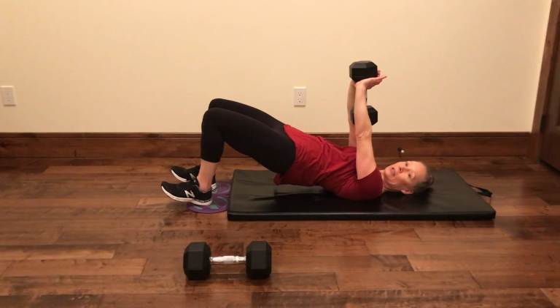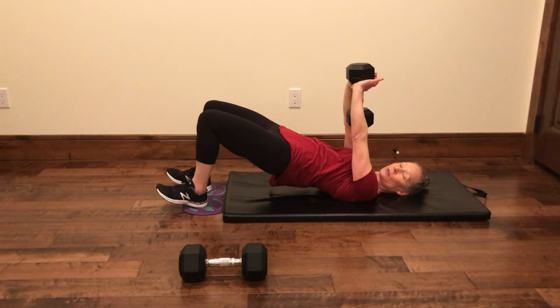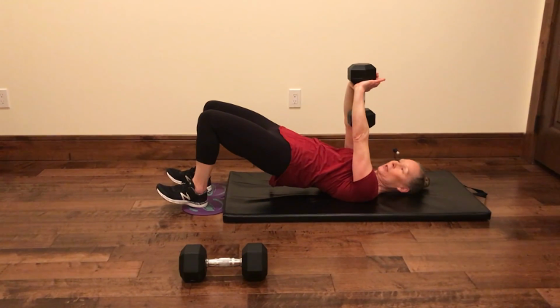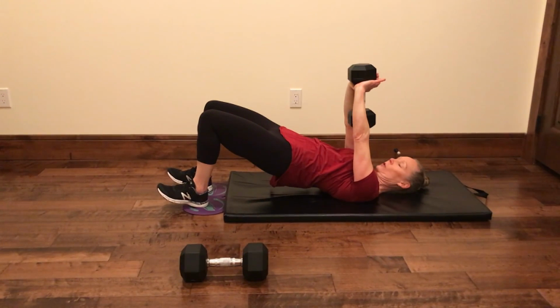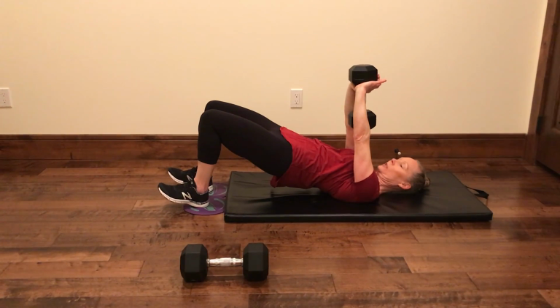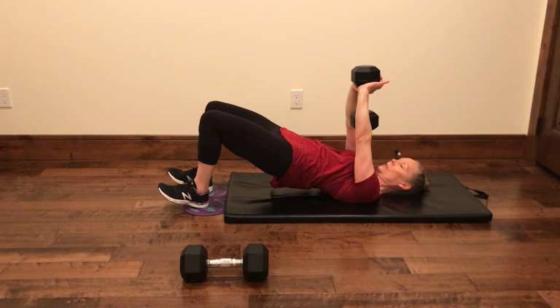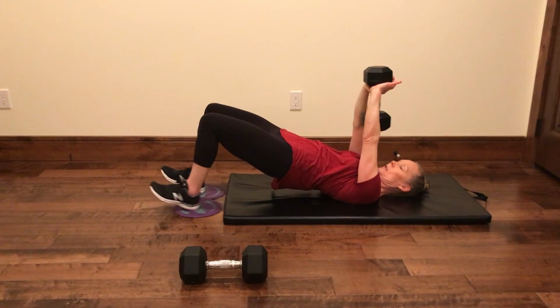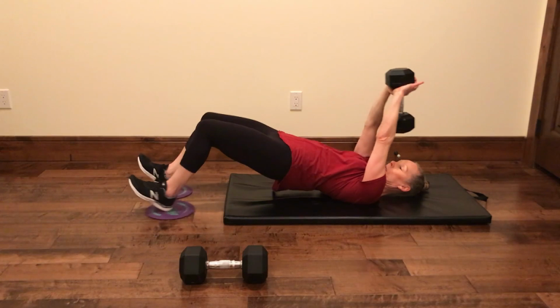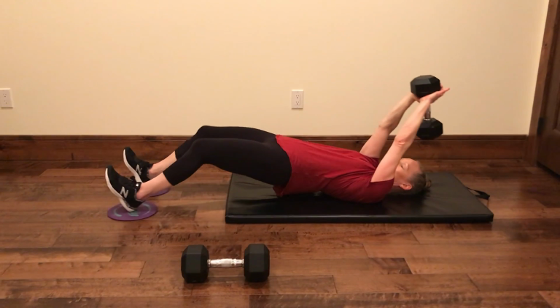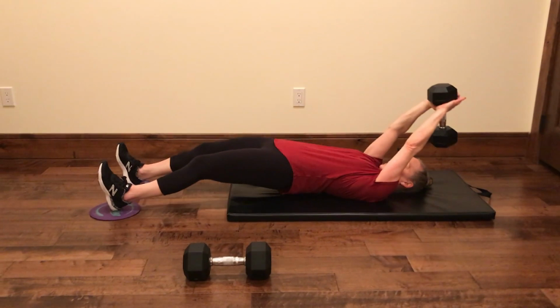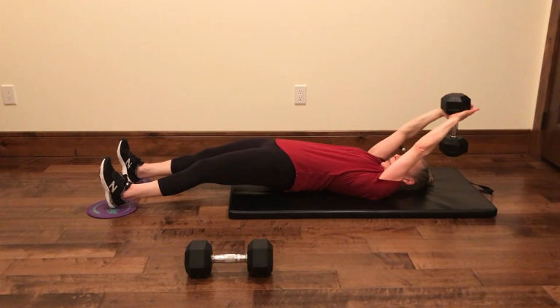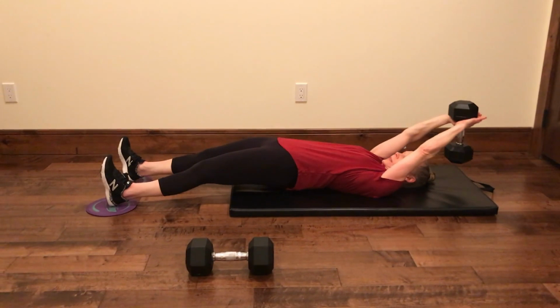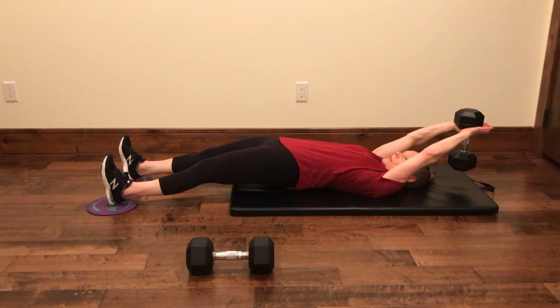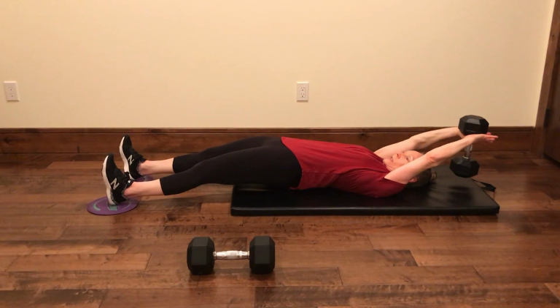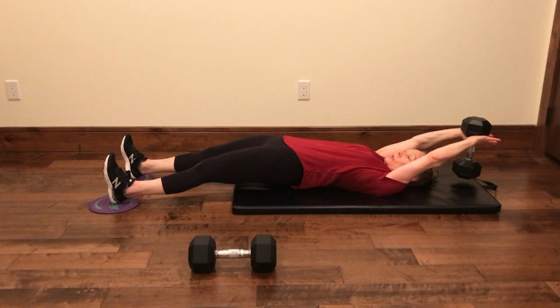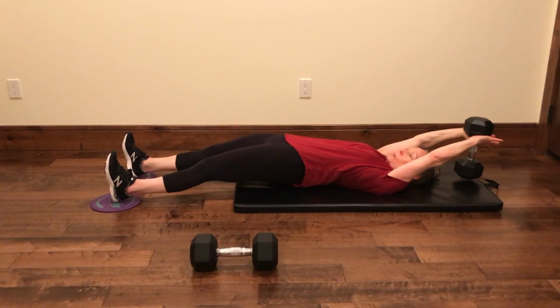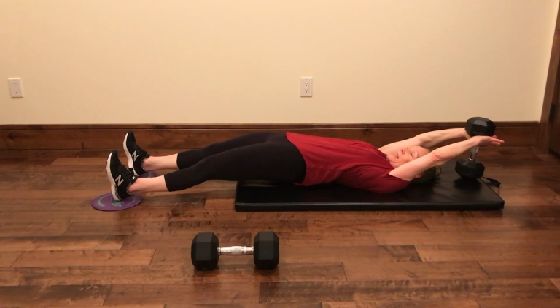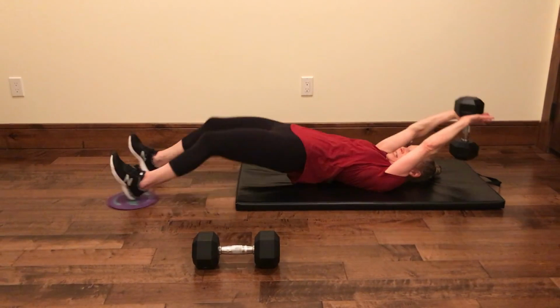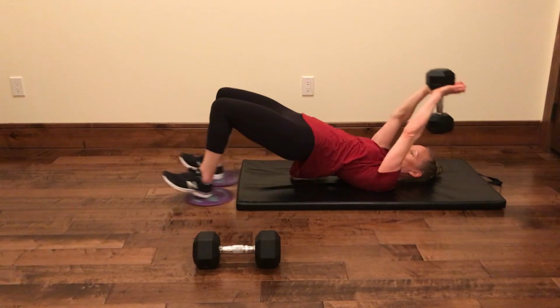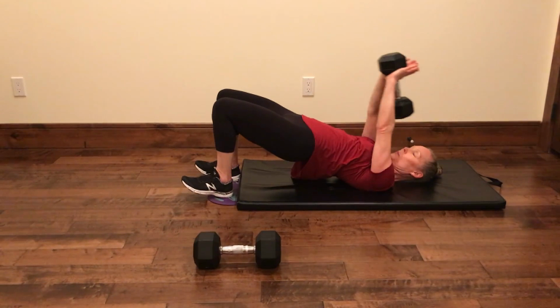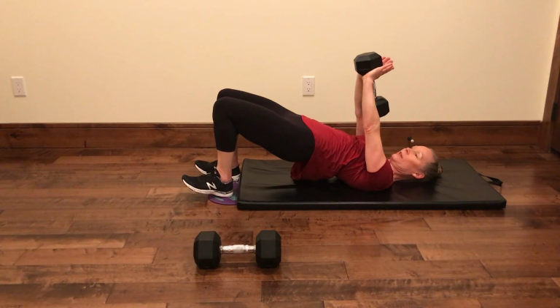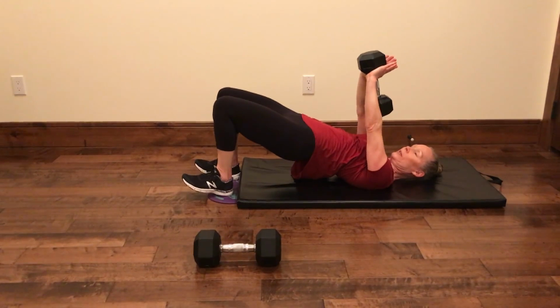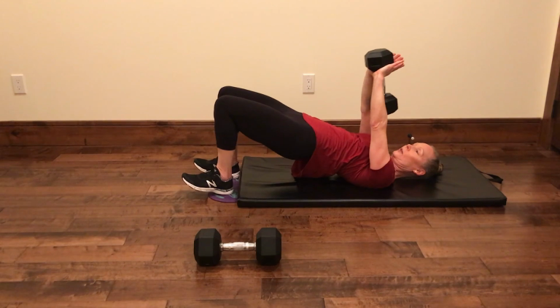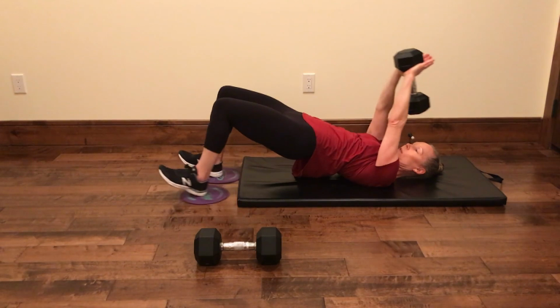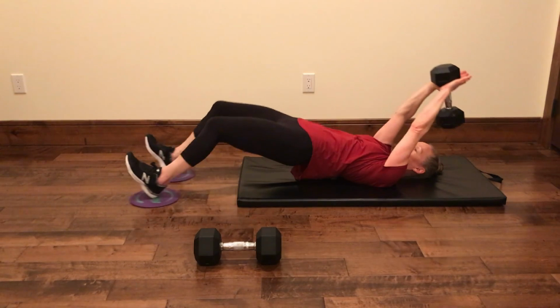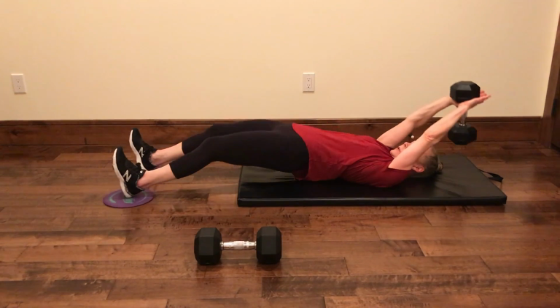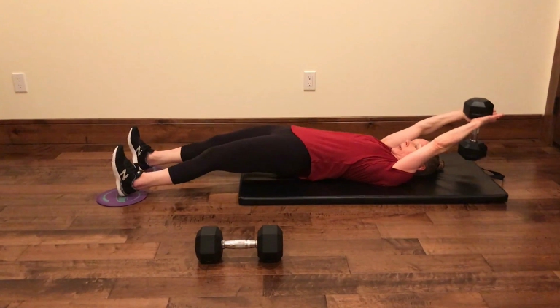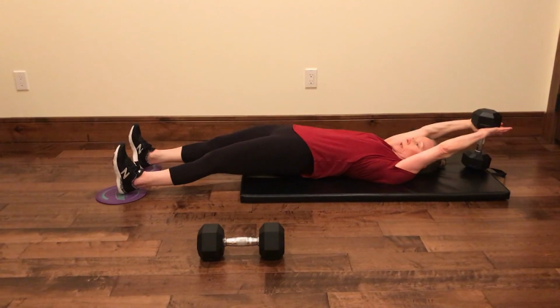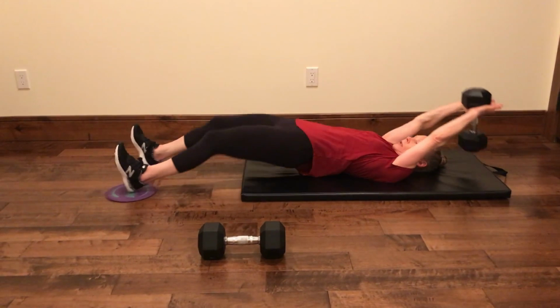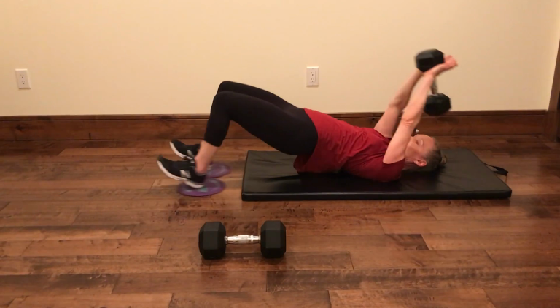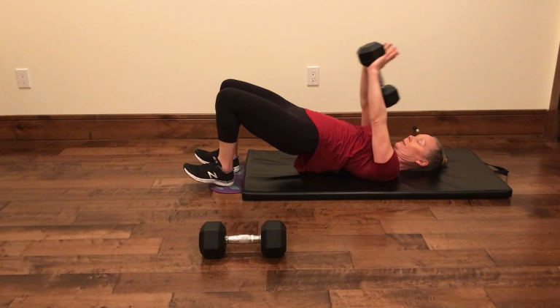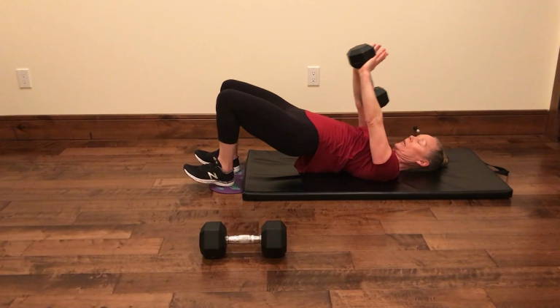We're going to keep nice and straight with the arms here. Heels slide out, arms overhead. Pull everything back together. Open up, pull everything together.